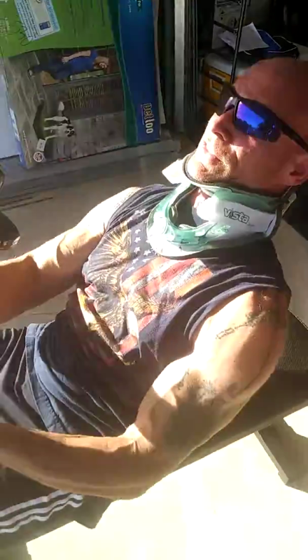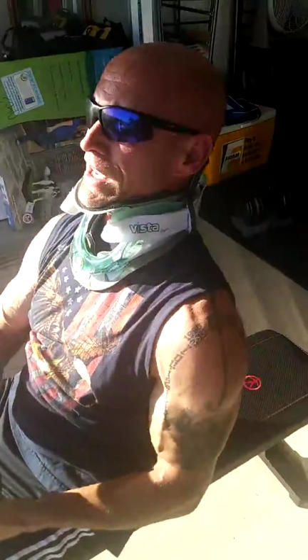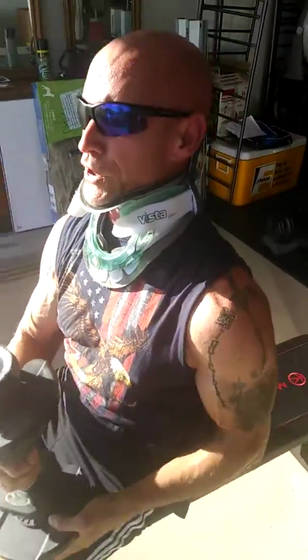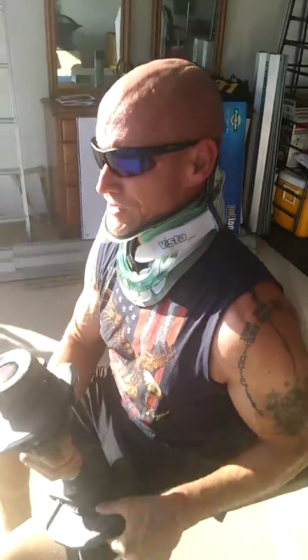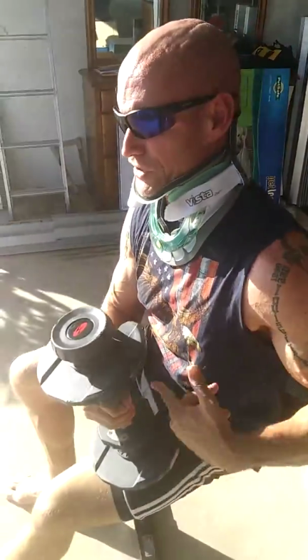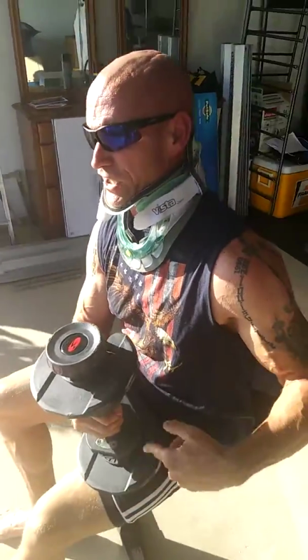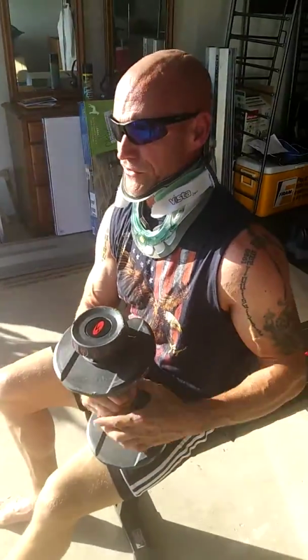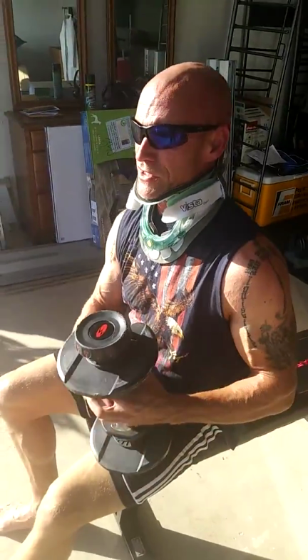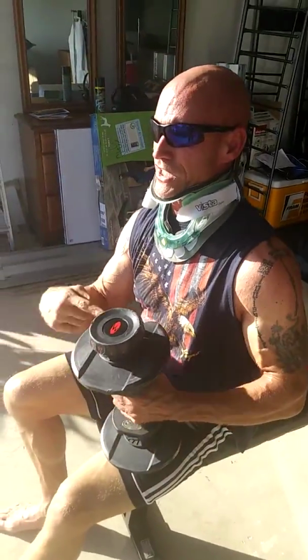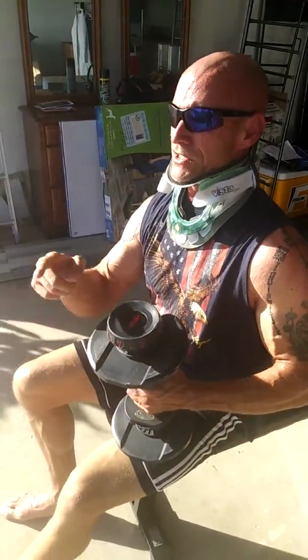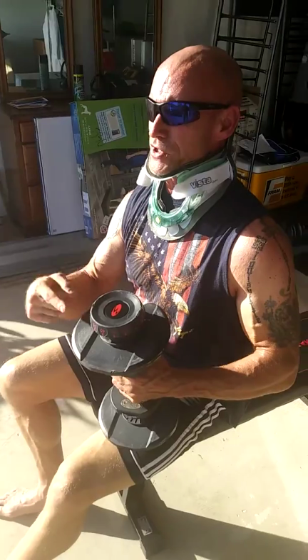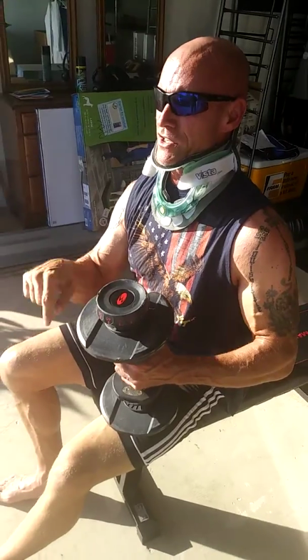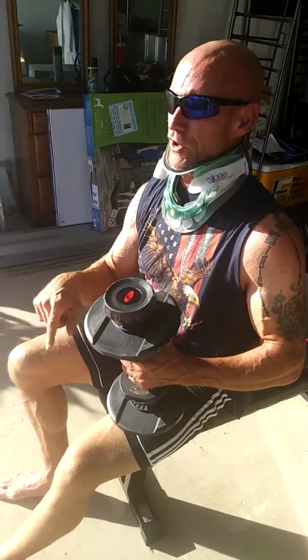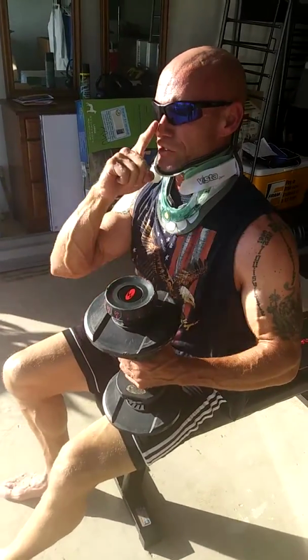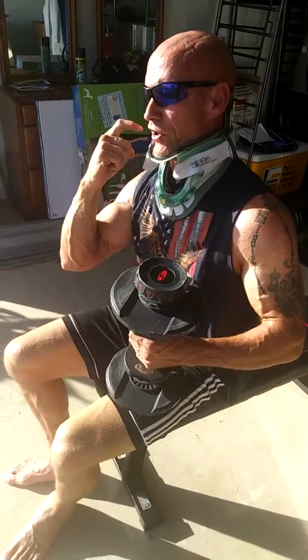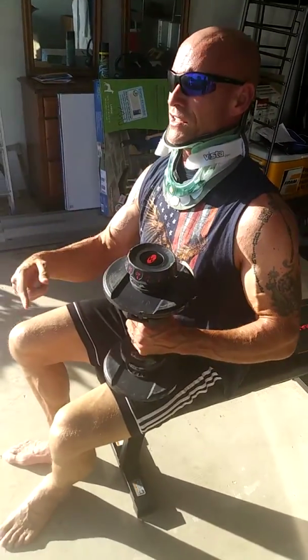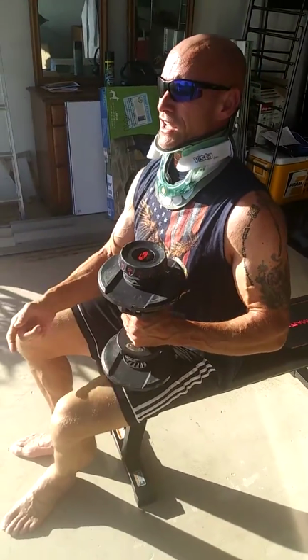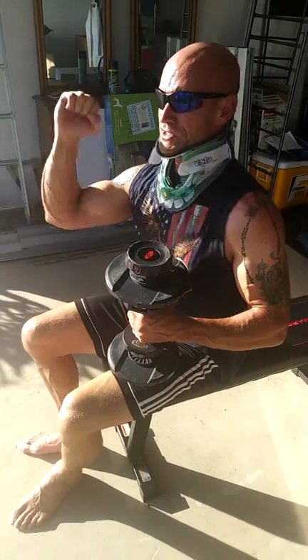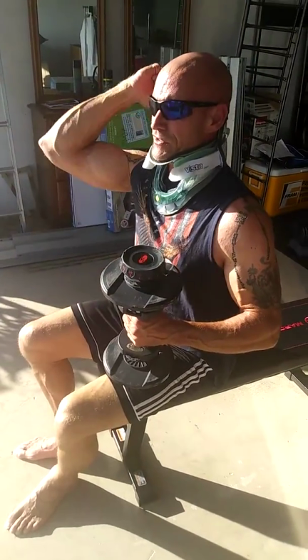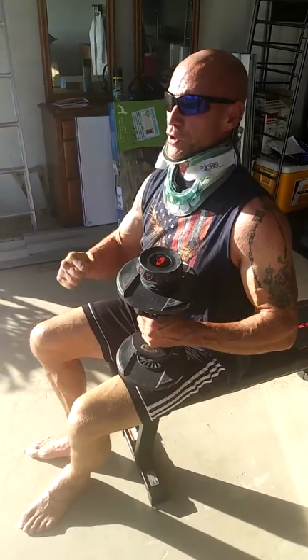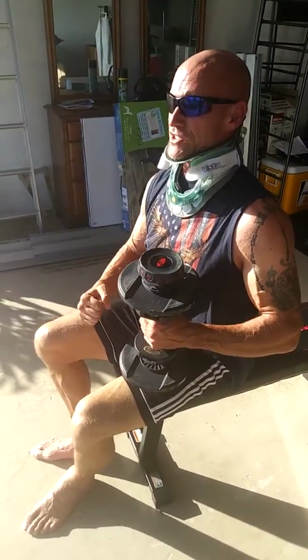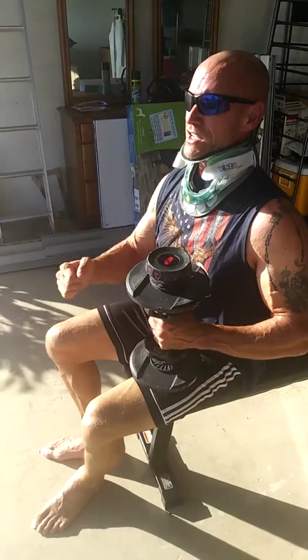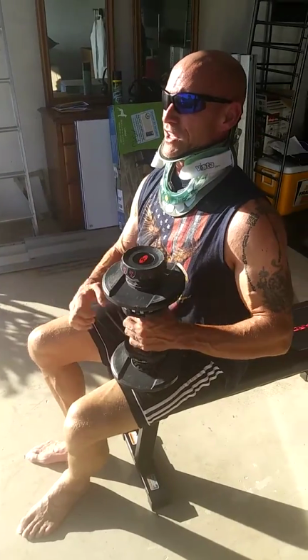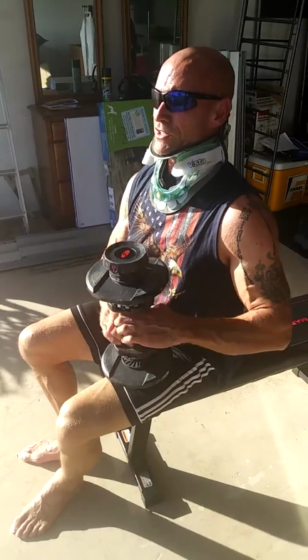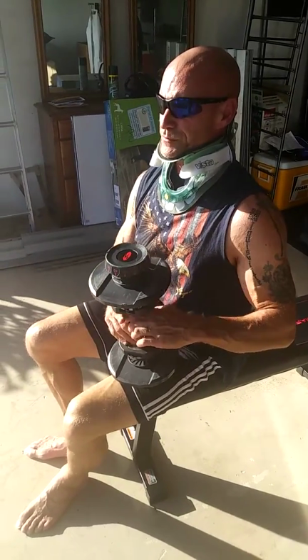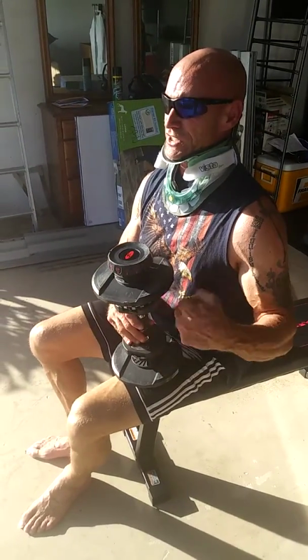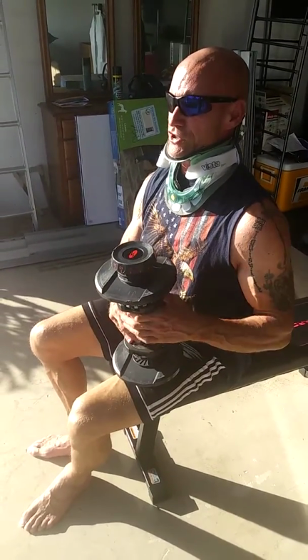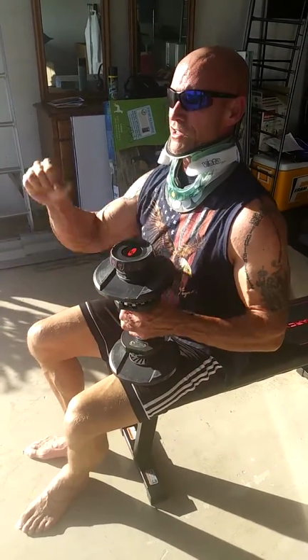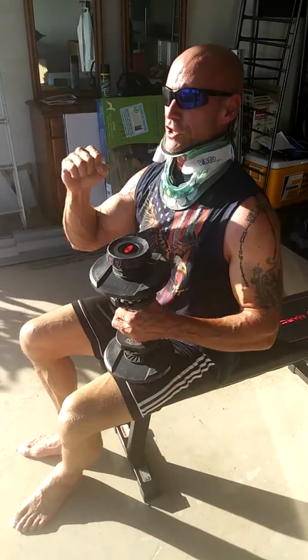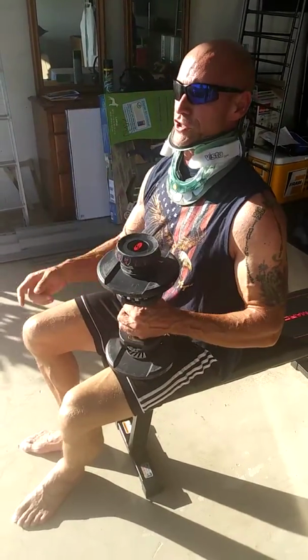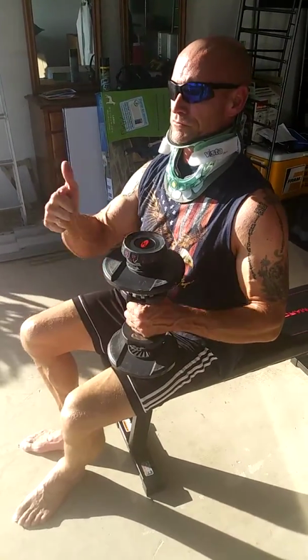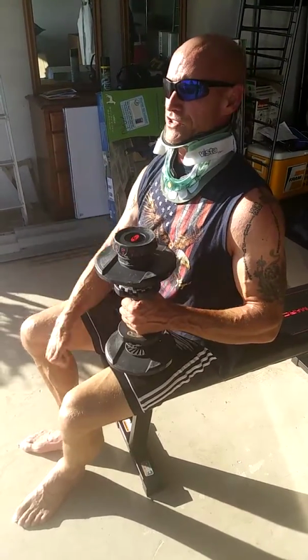I'm about to do it again on the left. So again: superset — reverse curl, standing curl, then French press, then the concentration curl, skull crusher. Peace out.